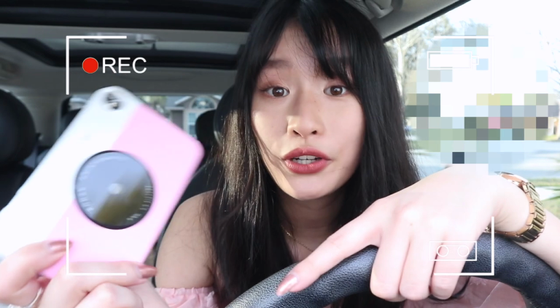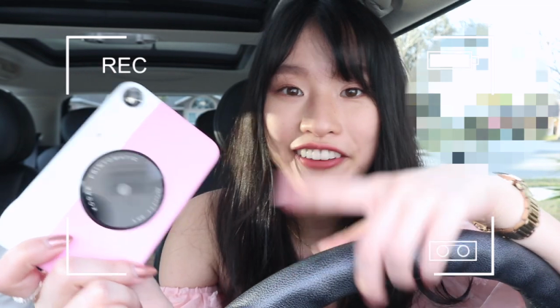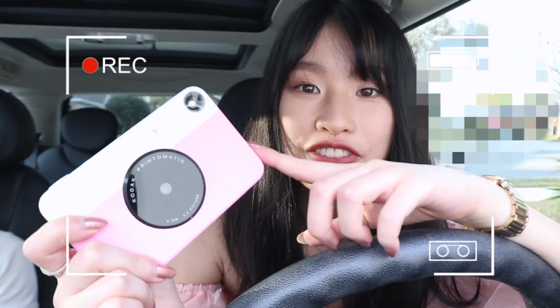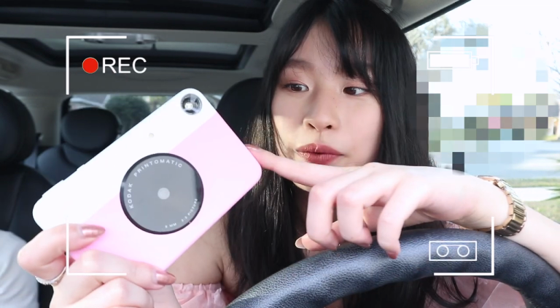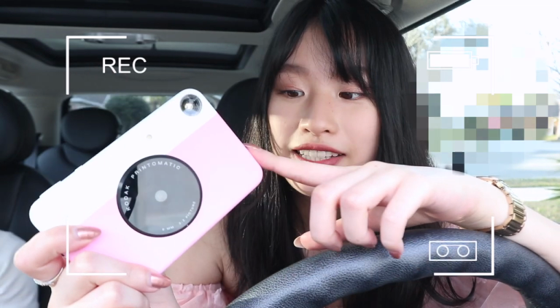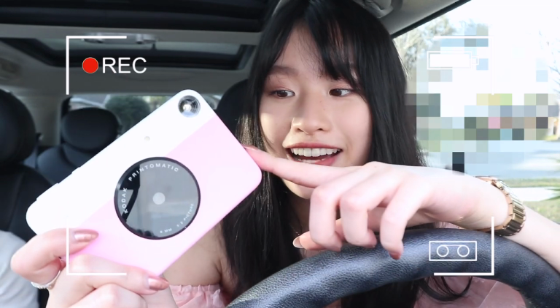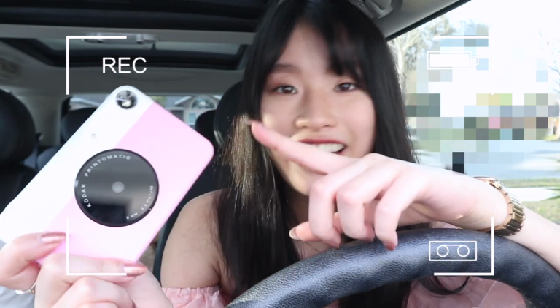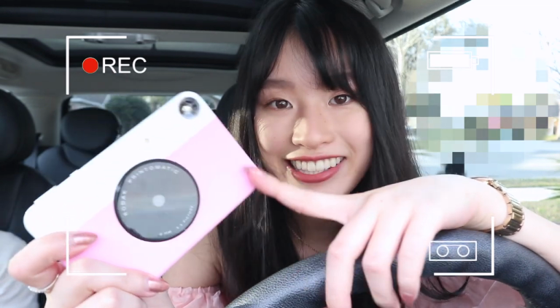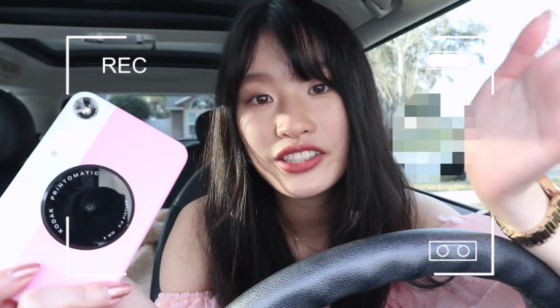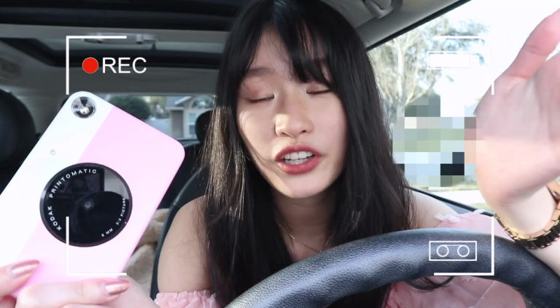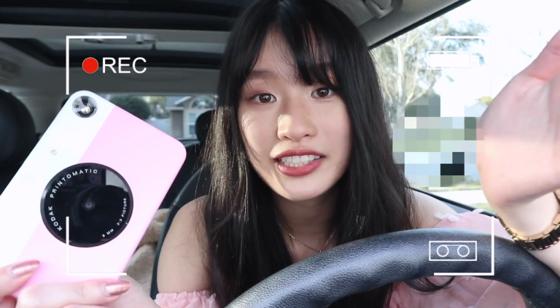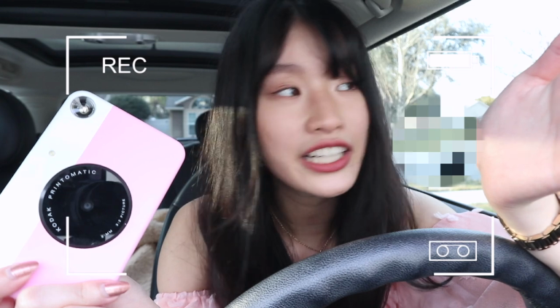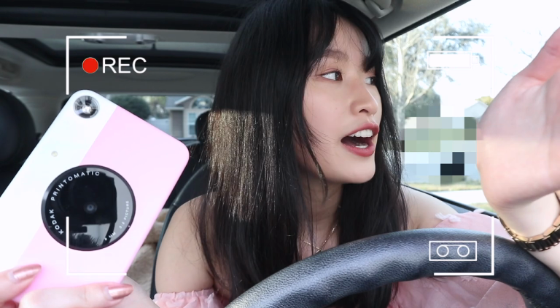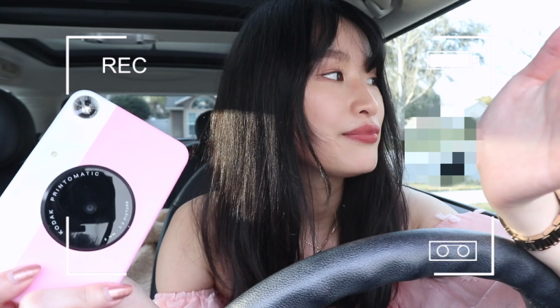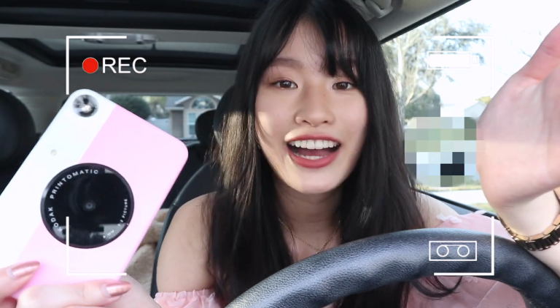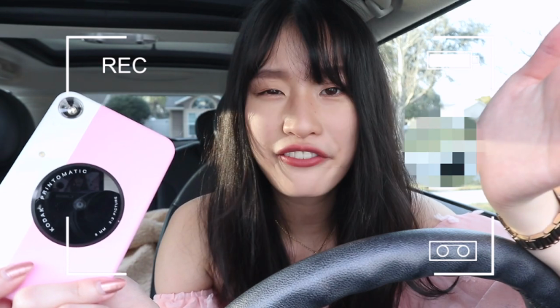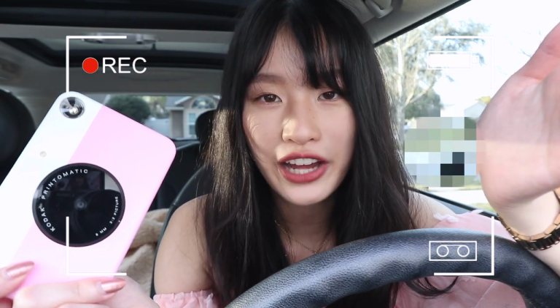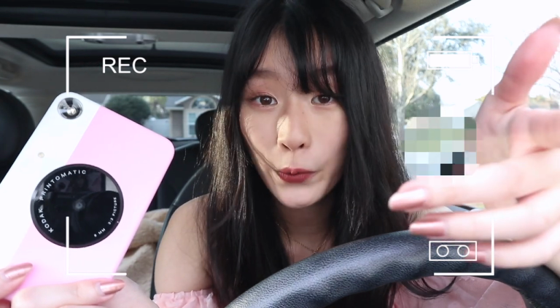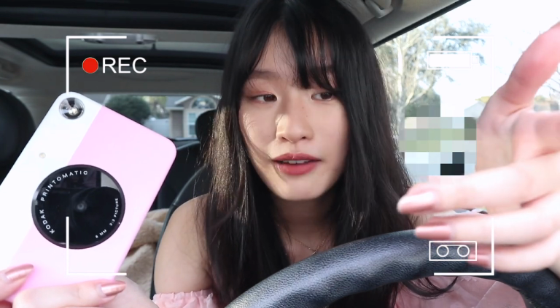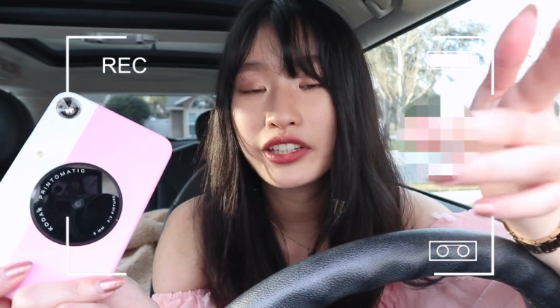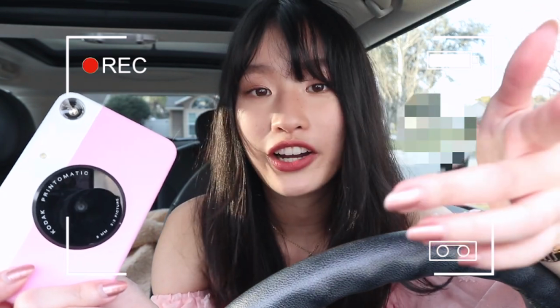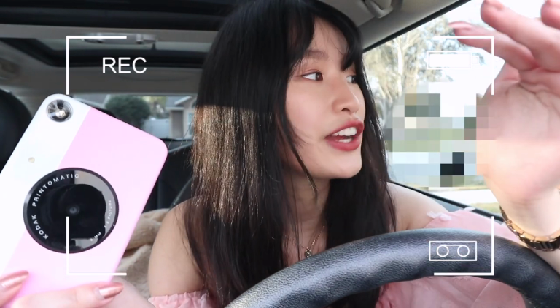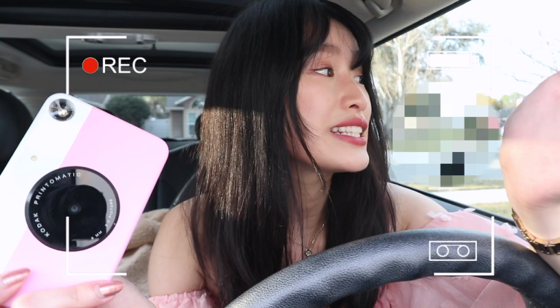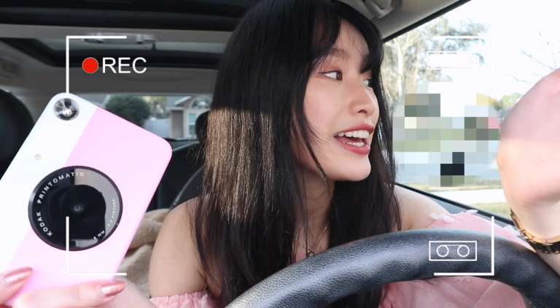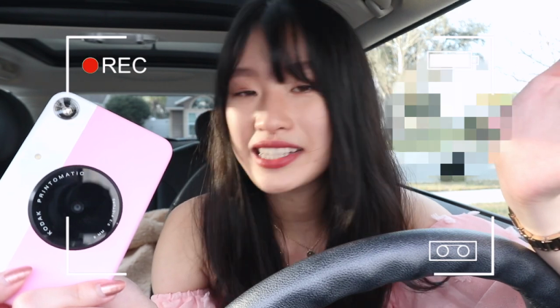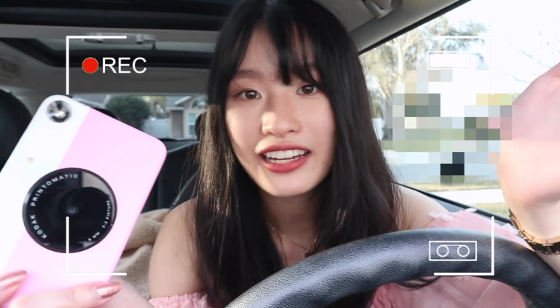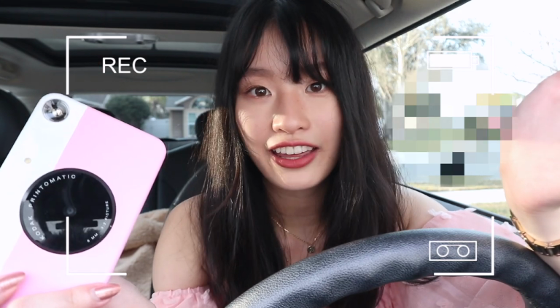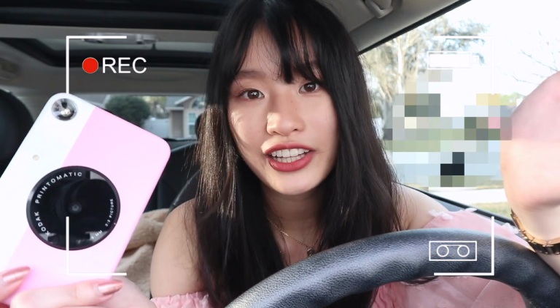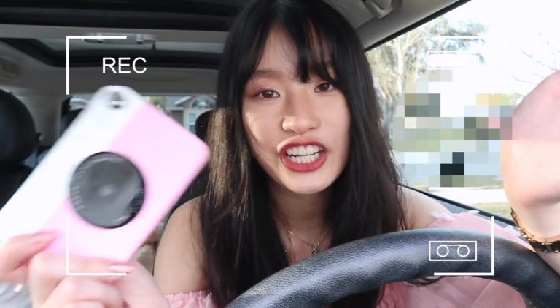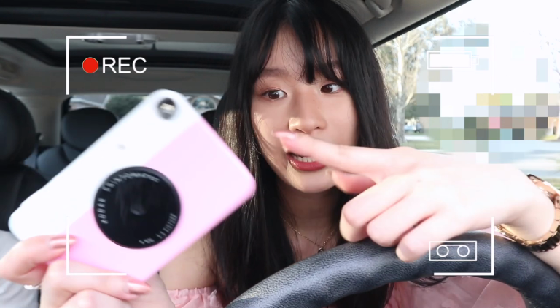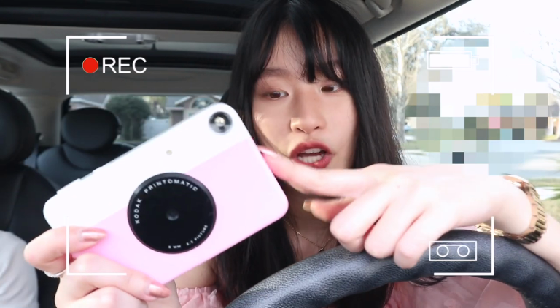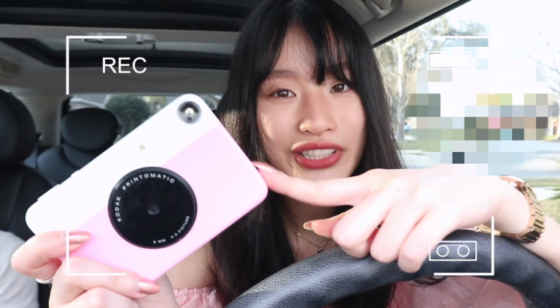I'm going to take photos right now with this and just test it out to see if the quality is good. I took one photo at home but it was really dark. If I go outside with the sun and everything, hopefully it's going to turn out great. So we'll see.